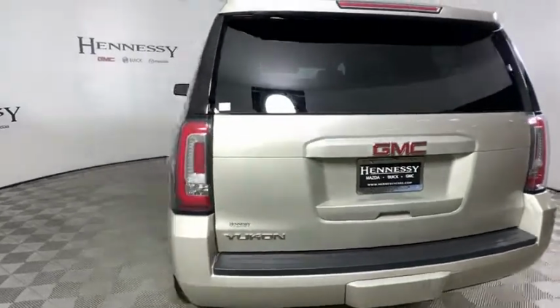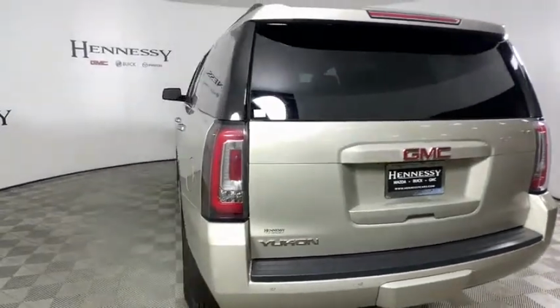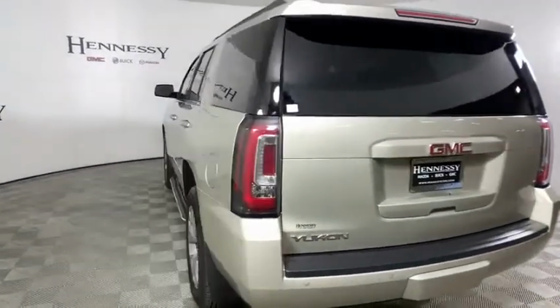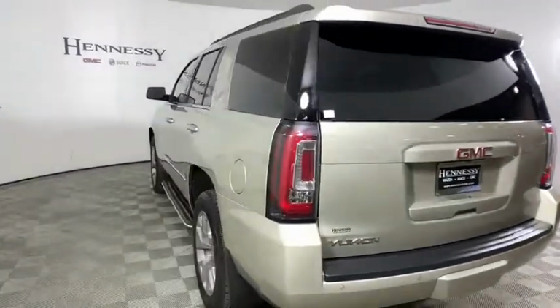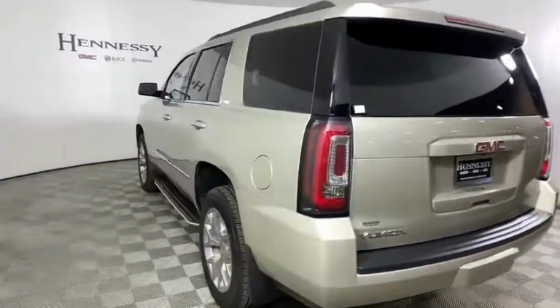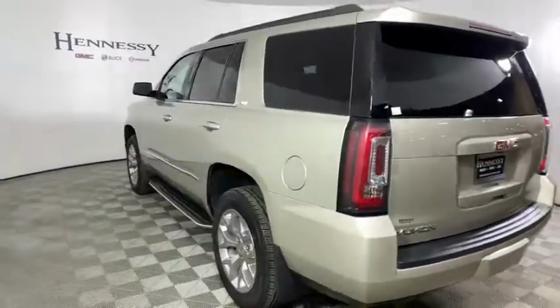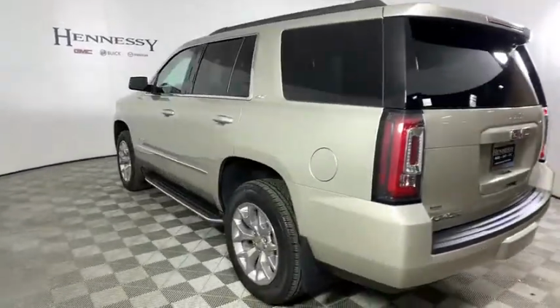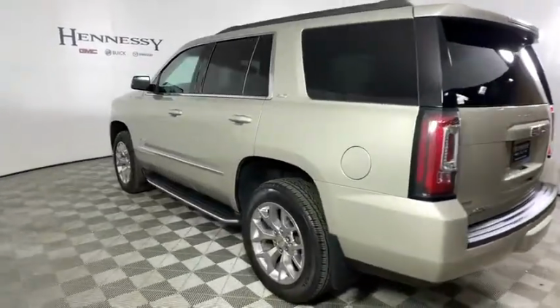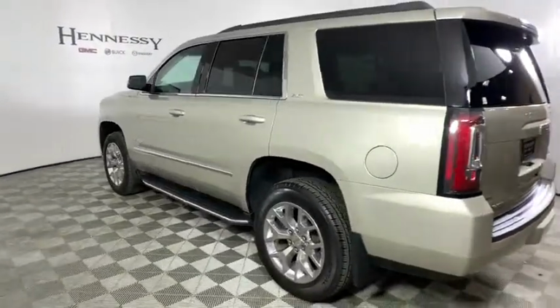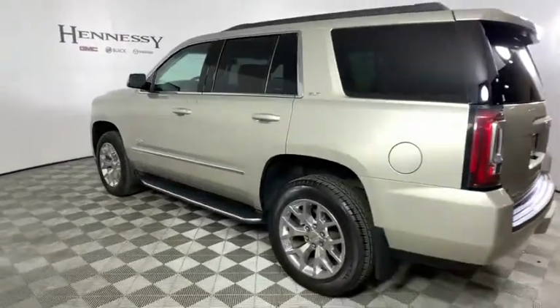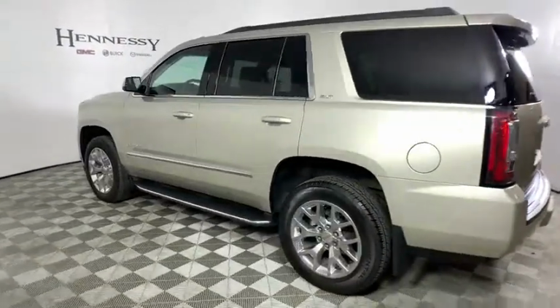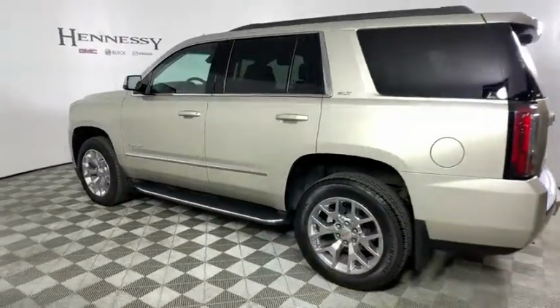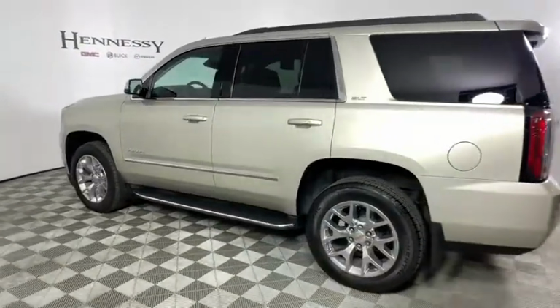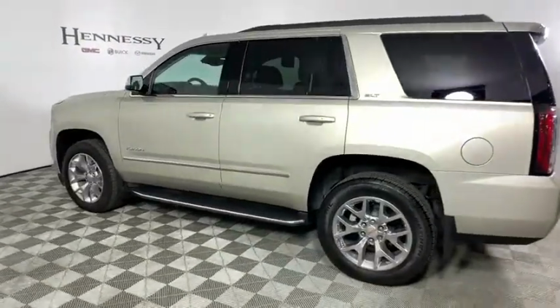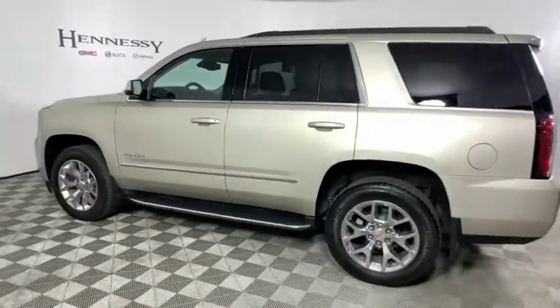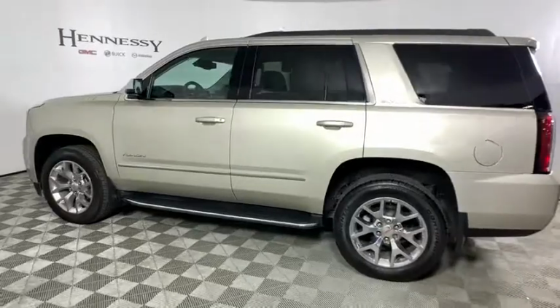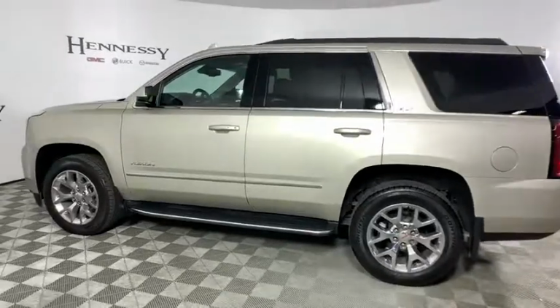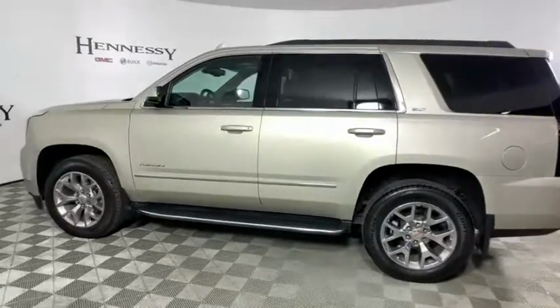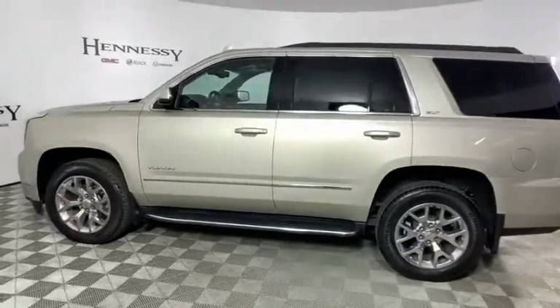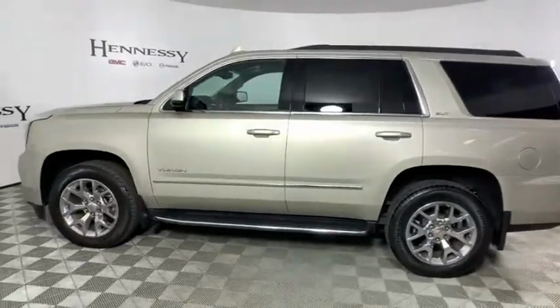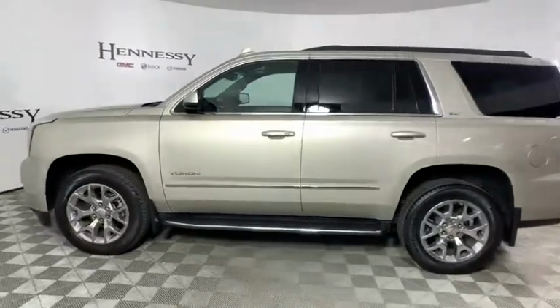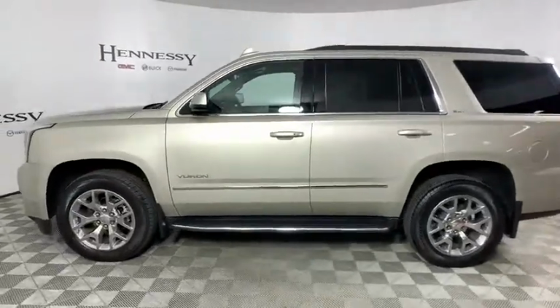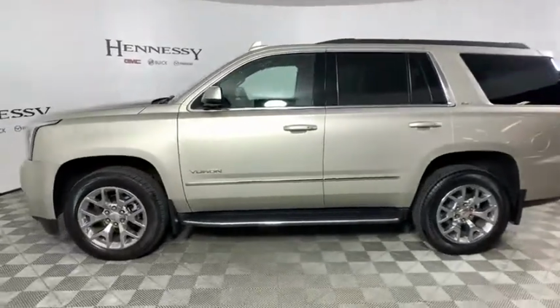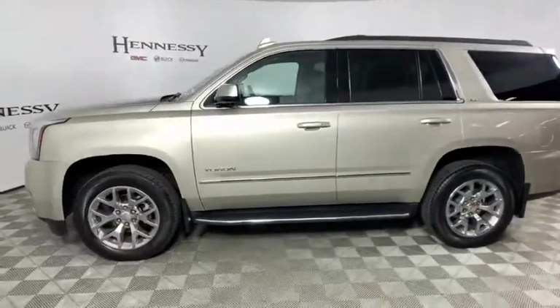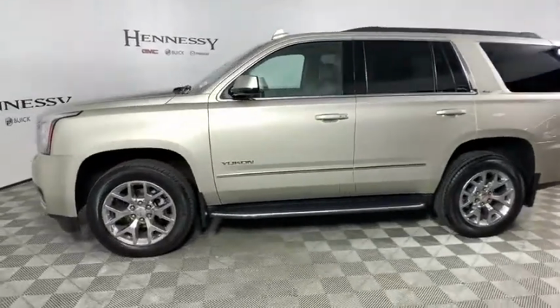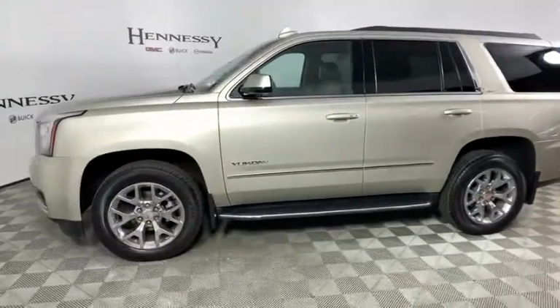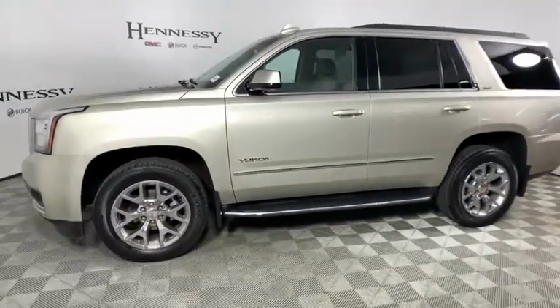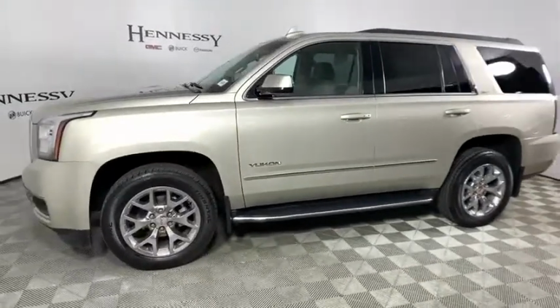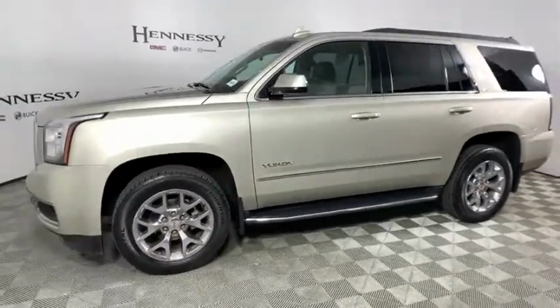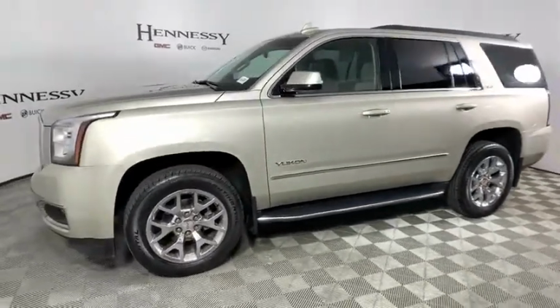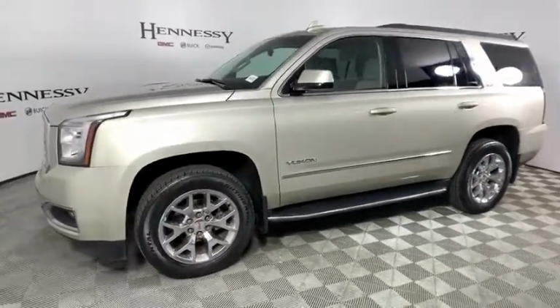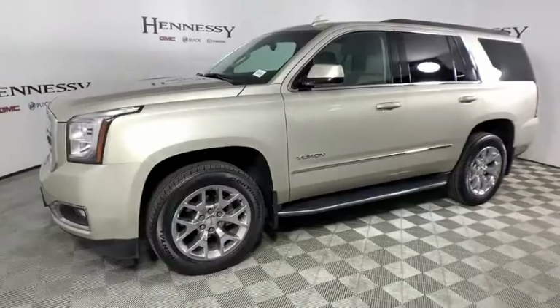Here are some of this vehicle's great options: power liftgate, power passenger seat, traction control, Bose sound system, dual airbags, one owner, and power steering.